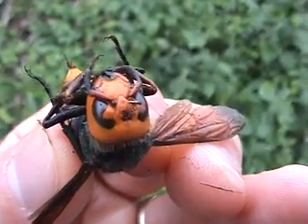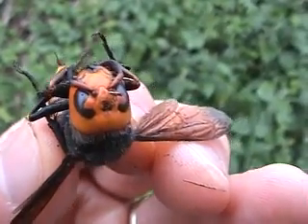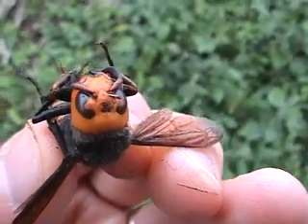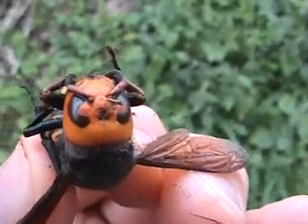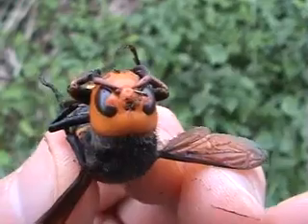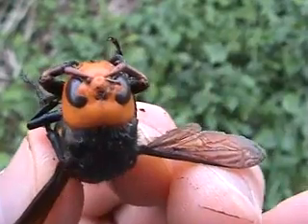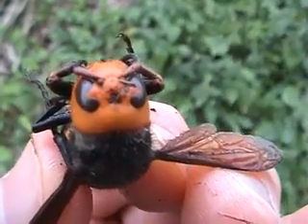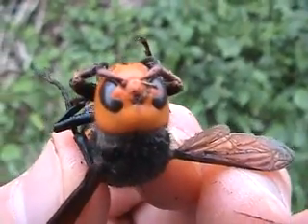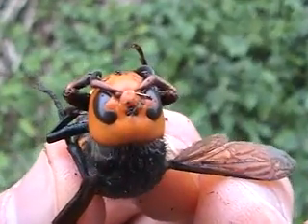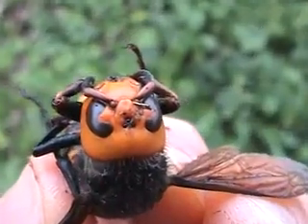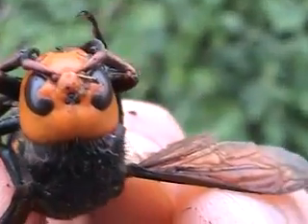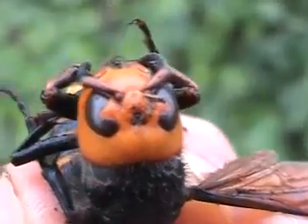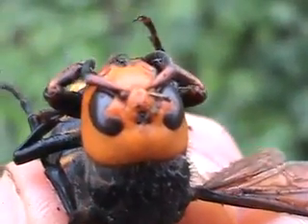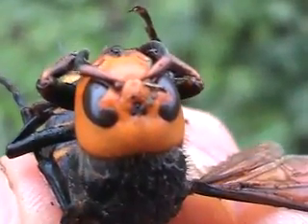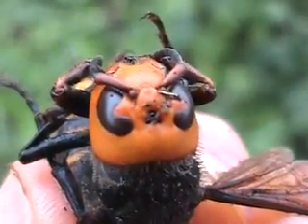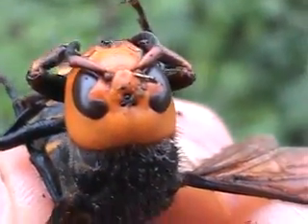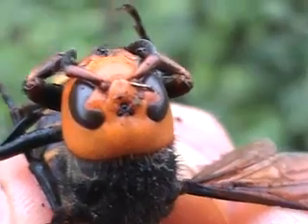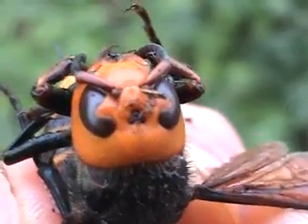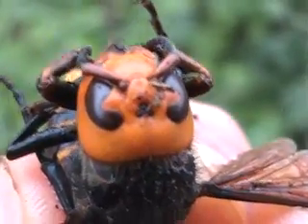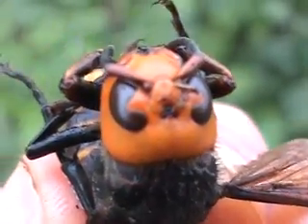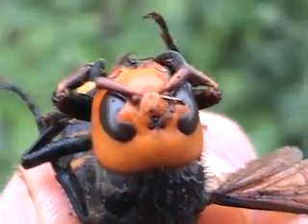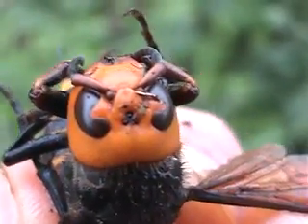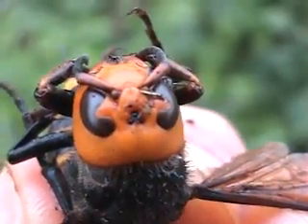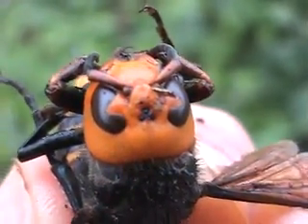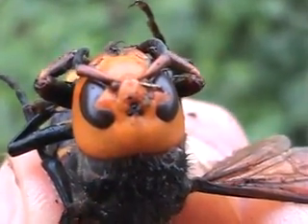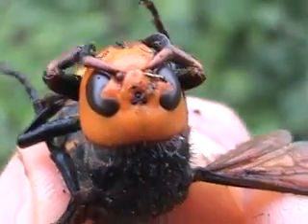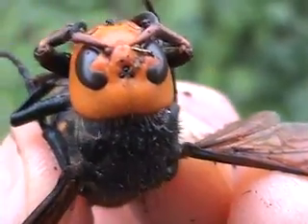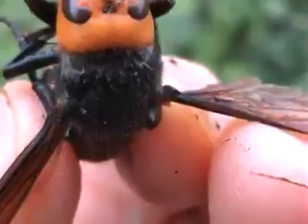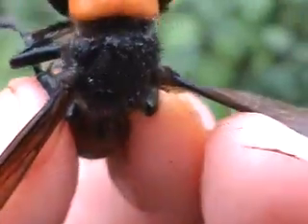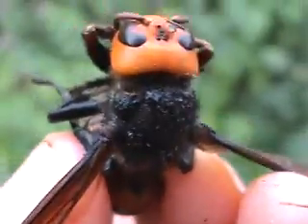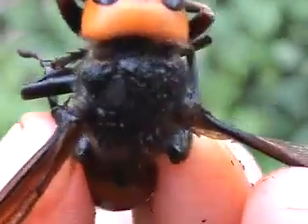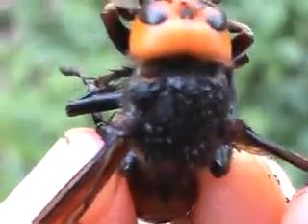See the large compound eyes and the multiple eyes there on the forehead? Let me get closer. The wind is kind of buffering me — it's a rainy day today and the temperature has really dropped. Beautiful. See the beautiful hairs along the thorax there?